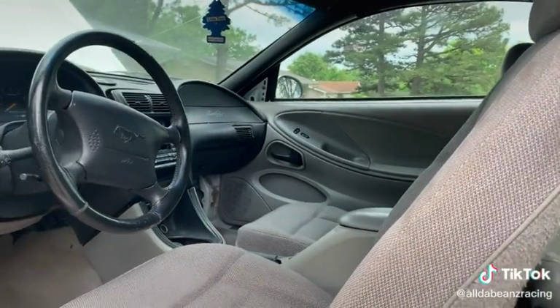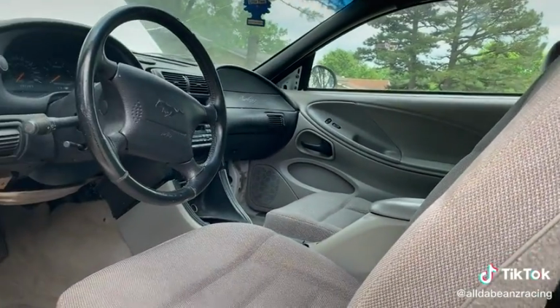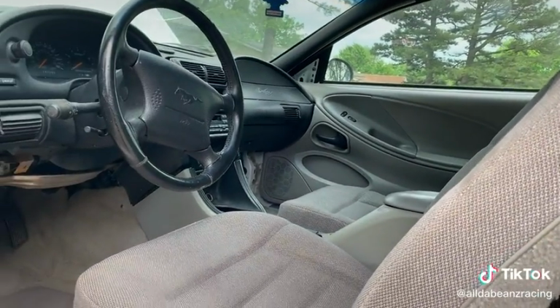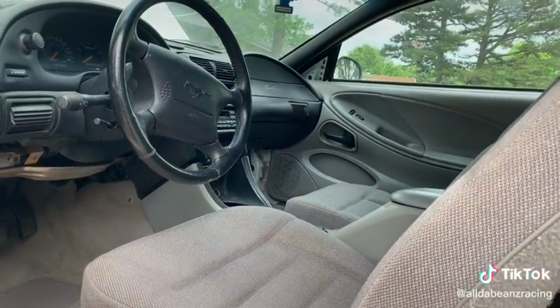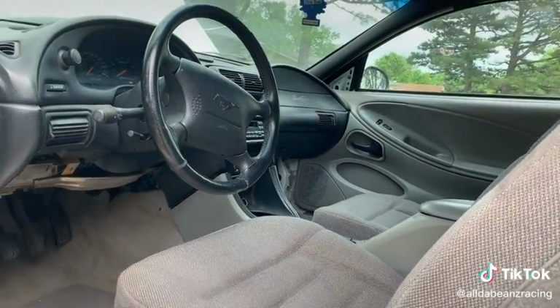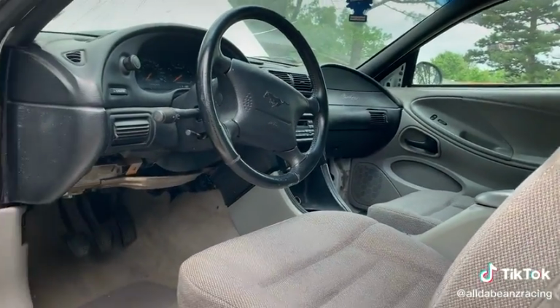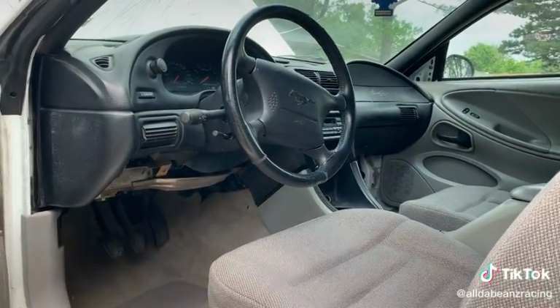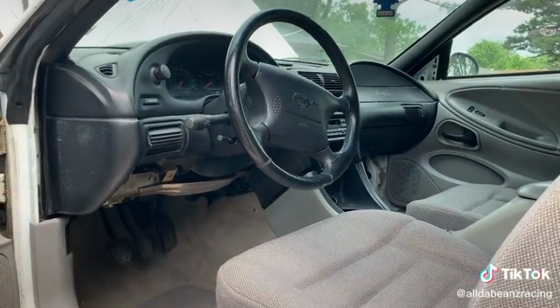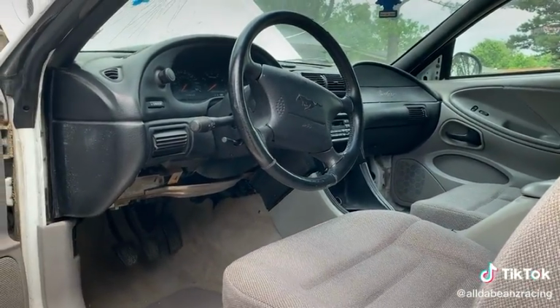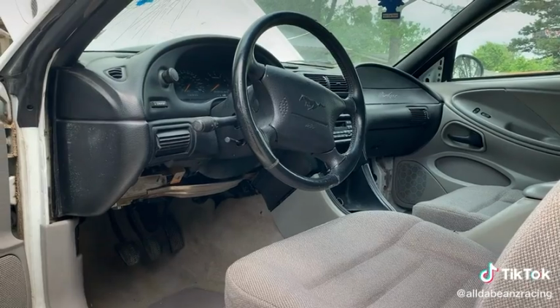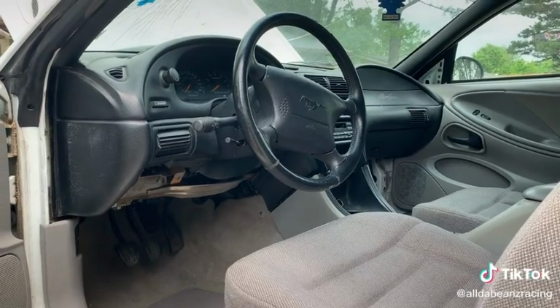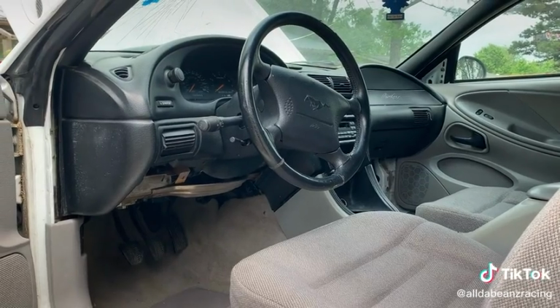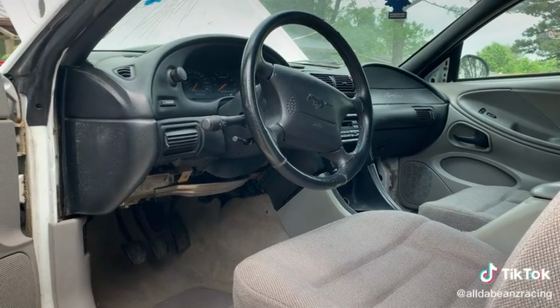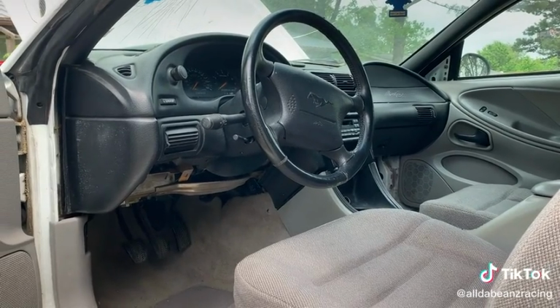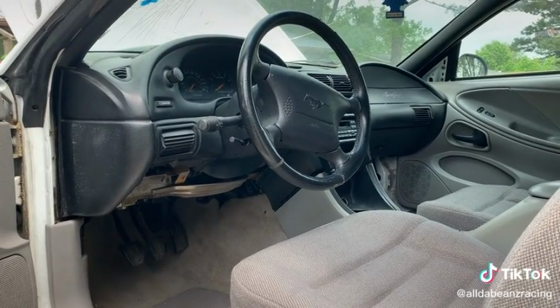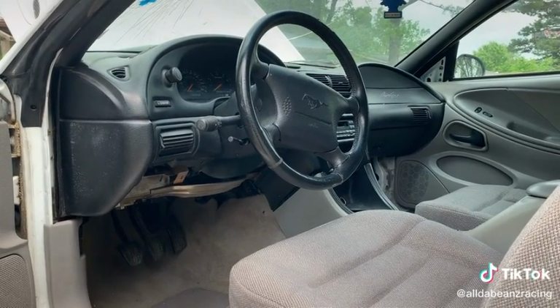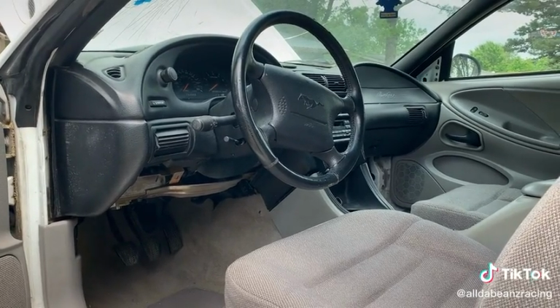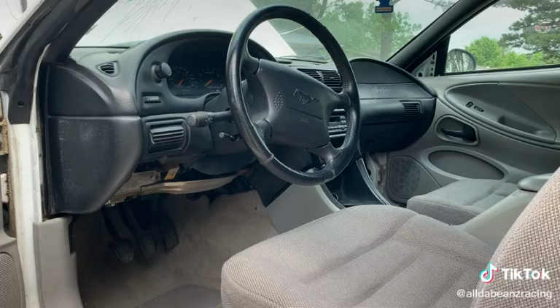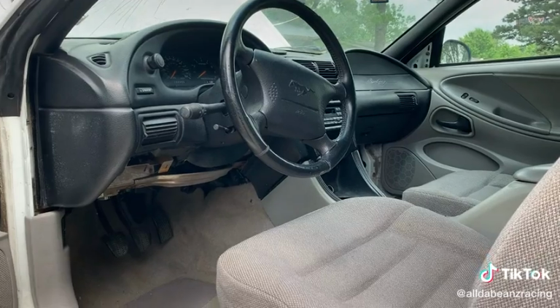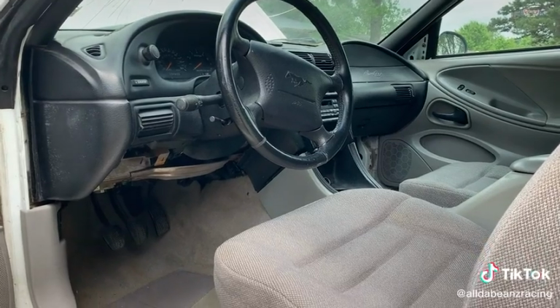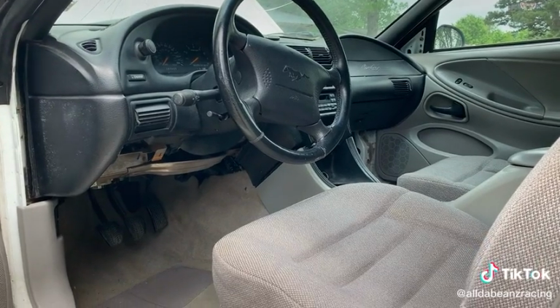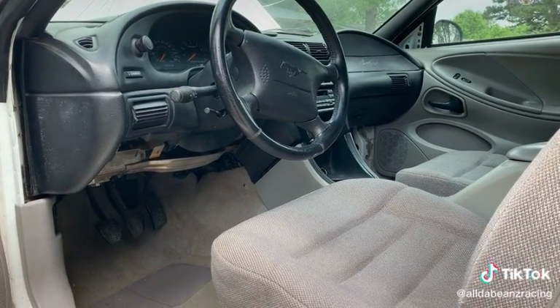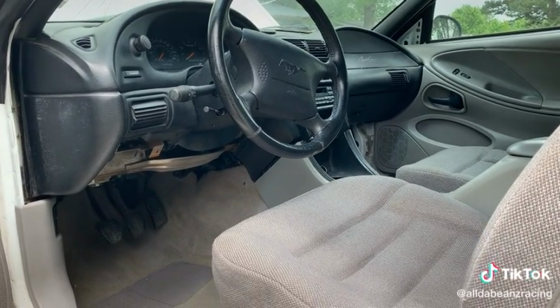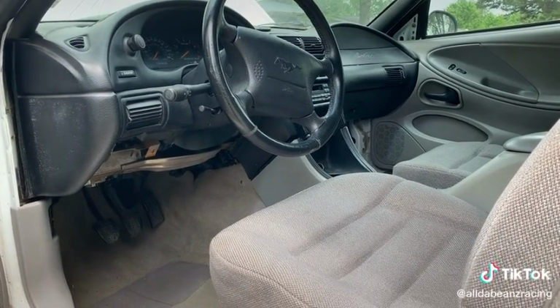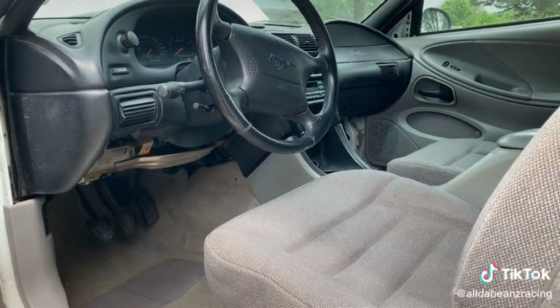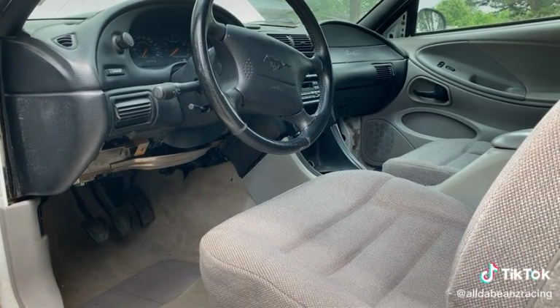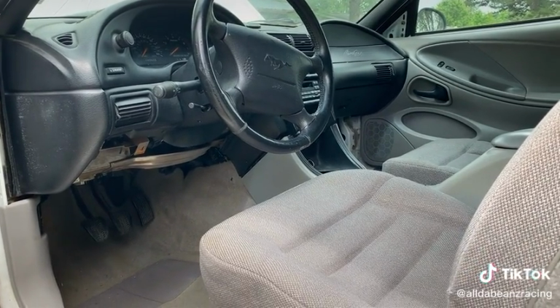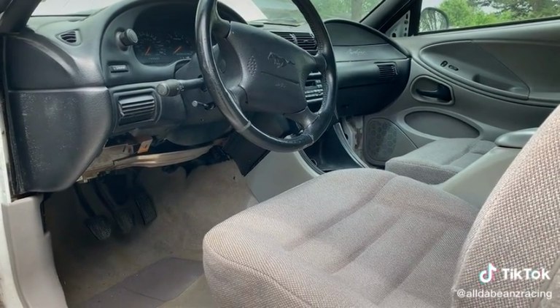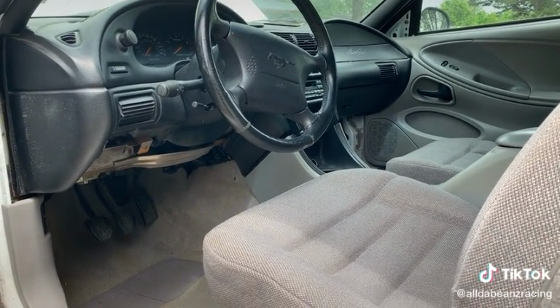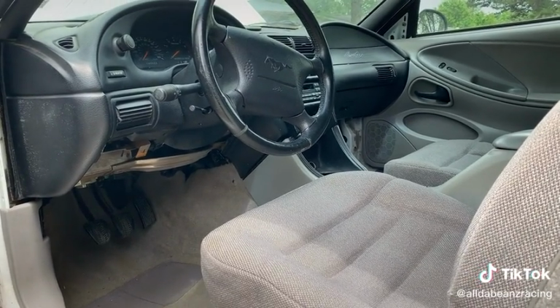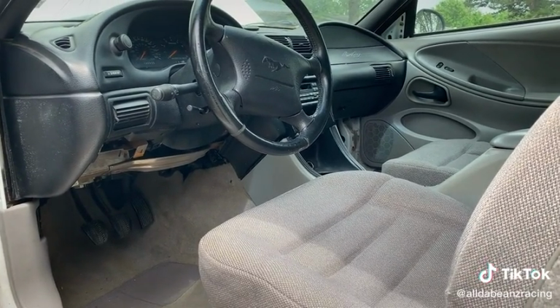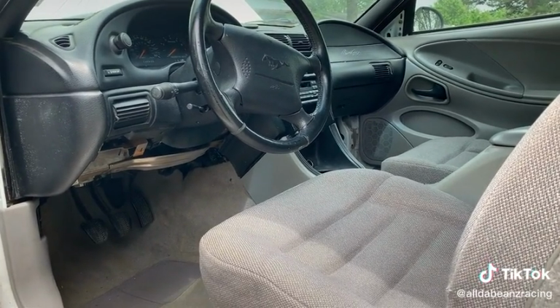My plan is to put the 4.6 back in it and make it into a daily driver. Follow along if you guys want to see how this one turns out.